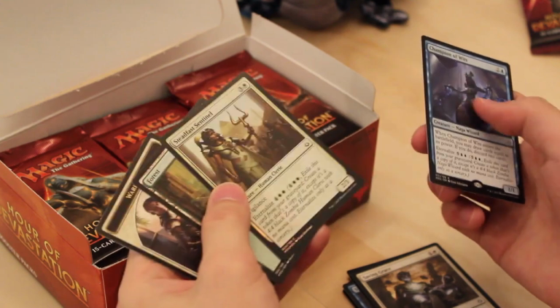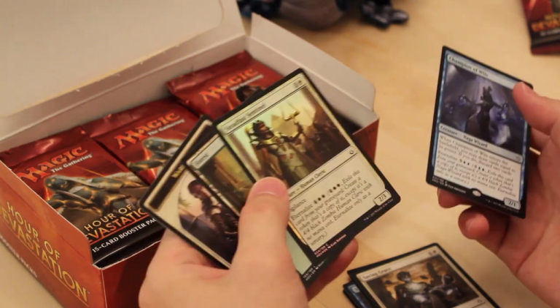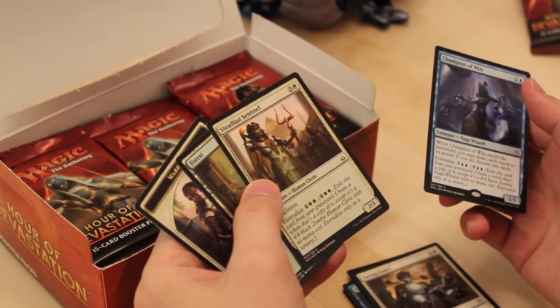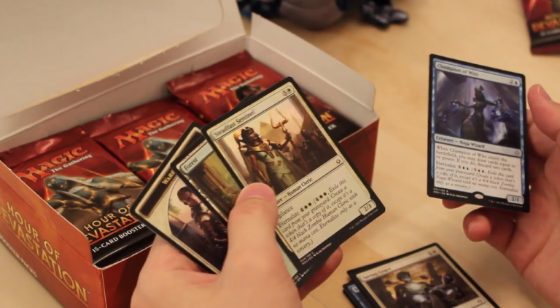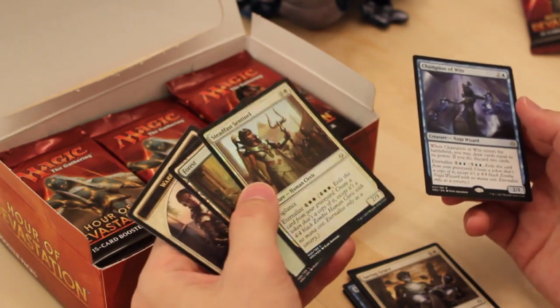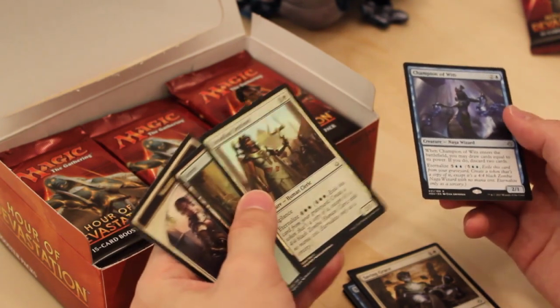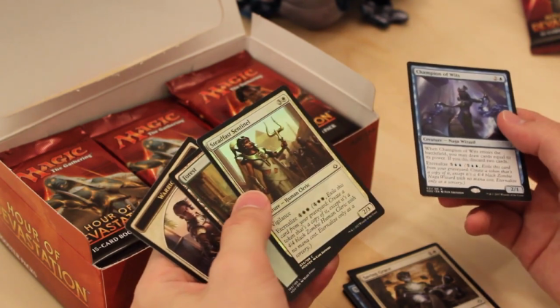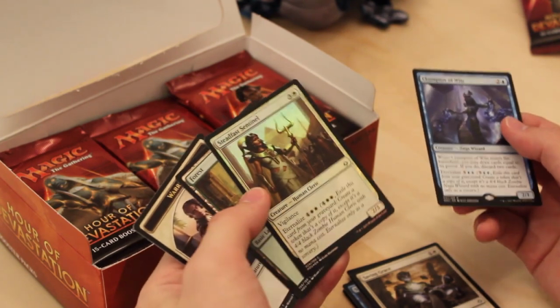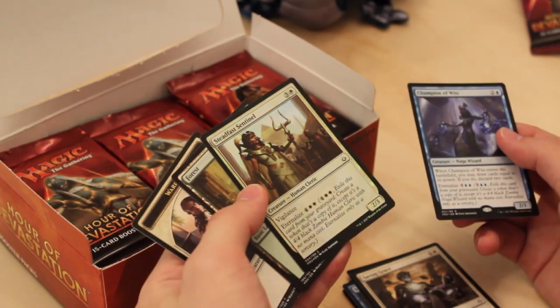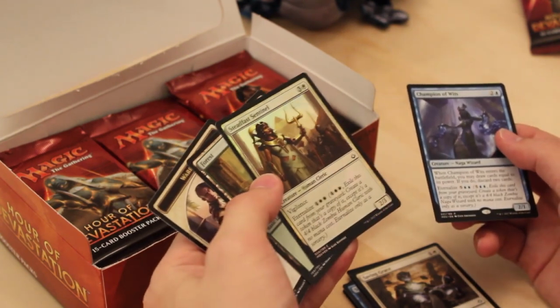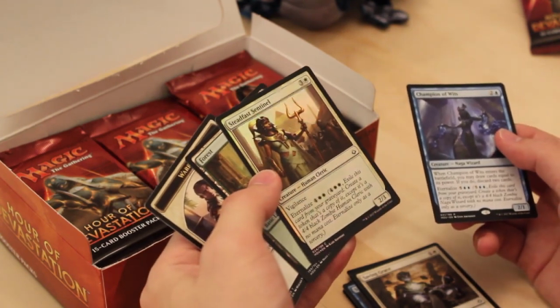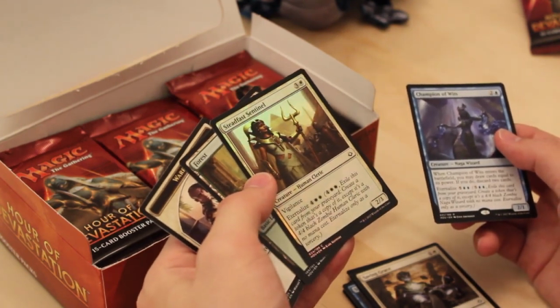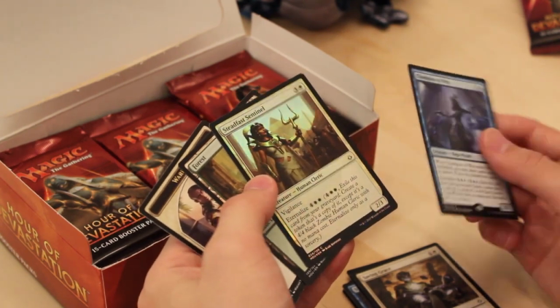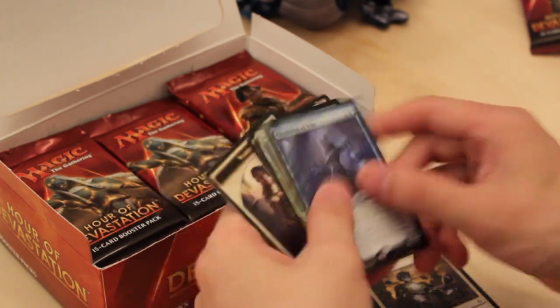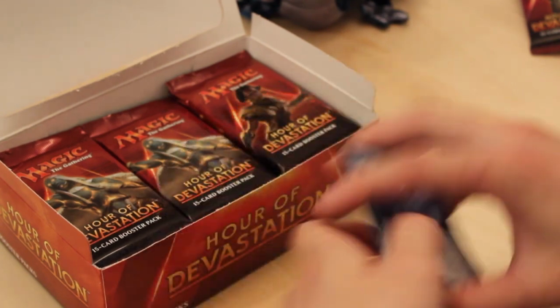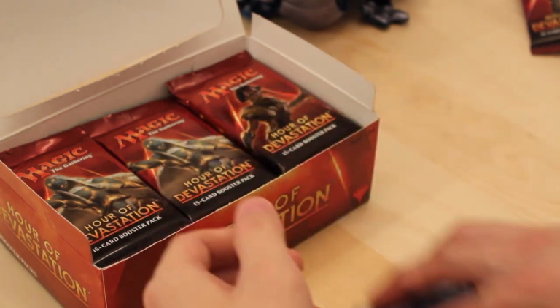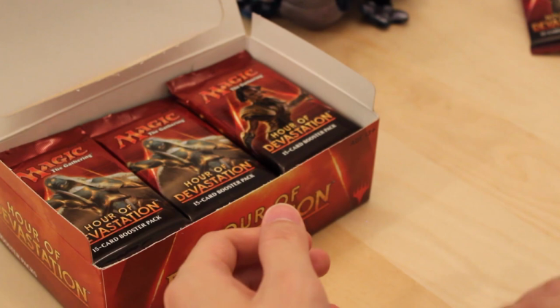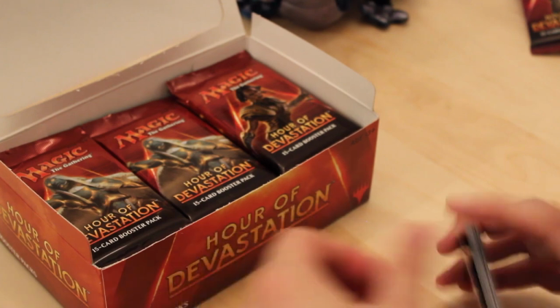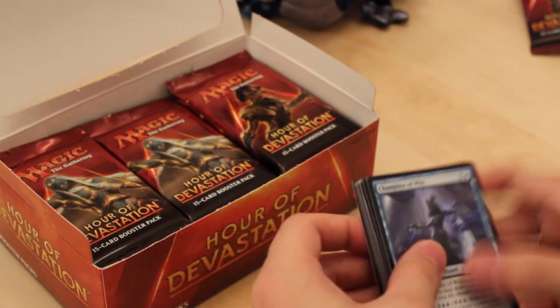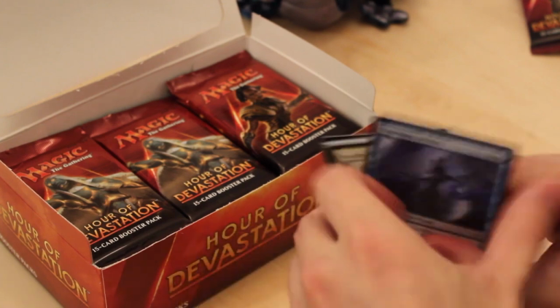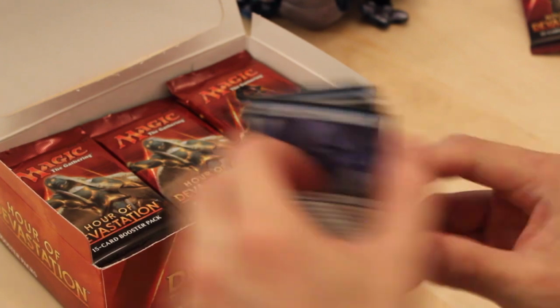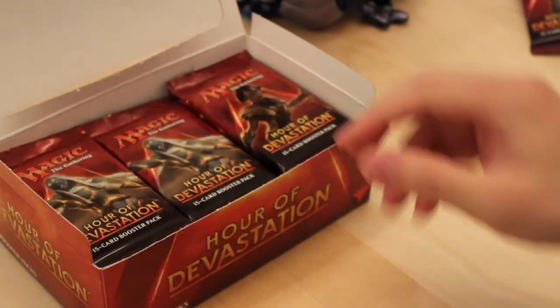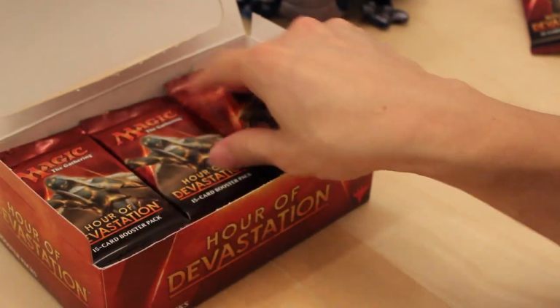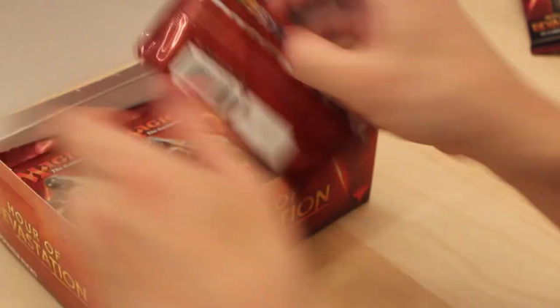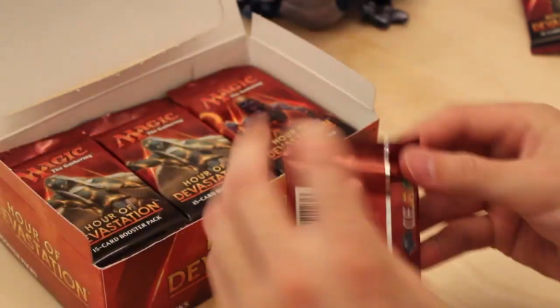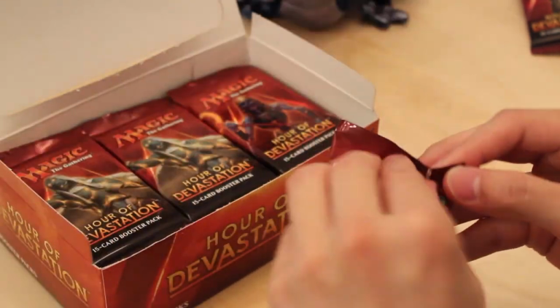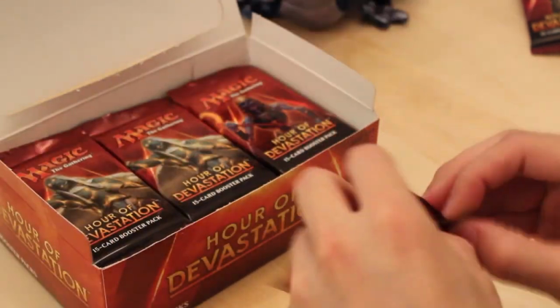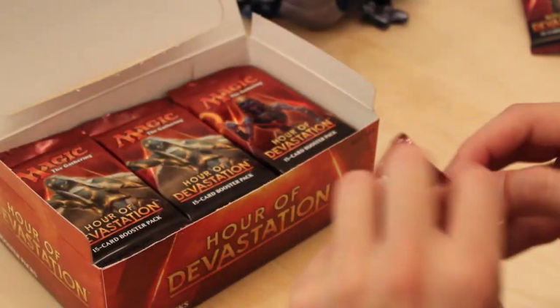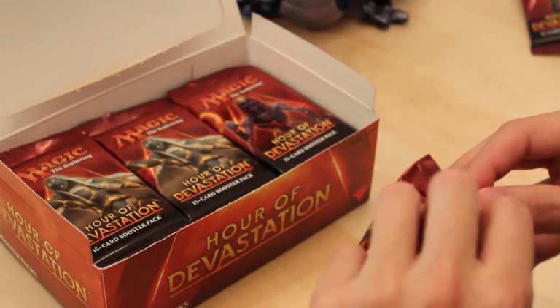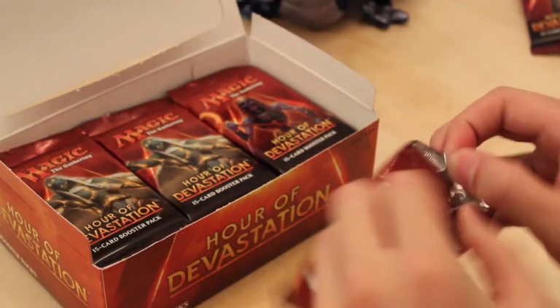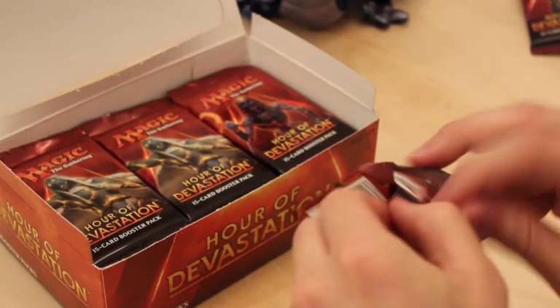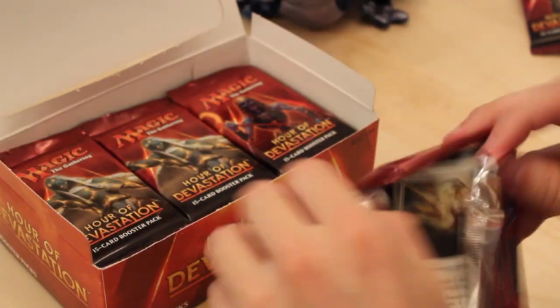Hey, we got our first foil — Steadfast Sentinel. It's a 2/3 Vigilance for 4, Eternalize for 6. Well, at least we're getting some shiny cards if nothing else.